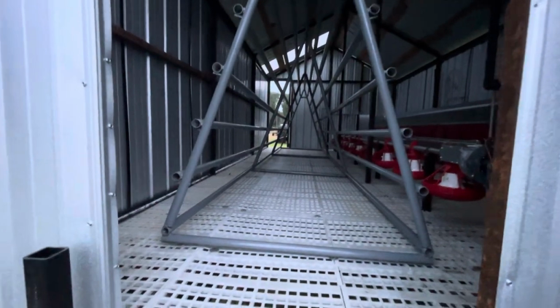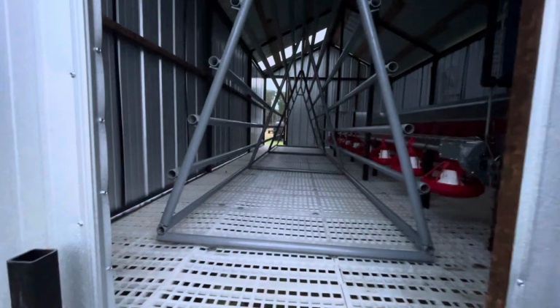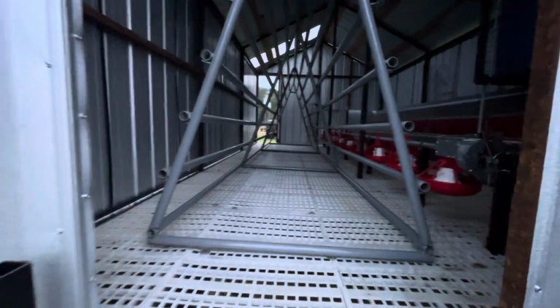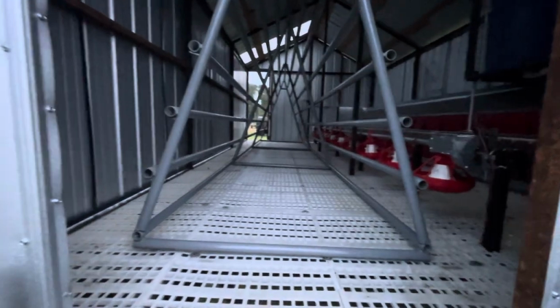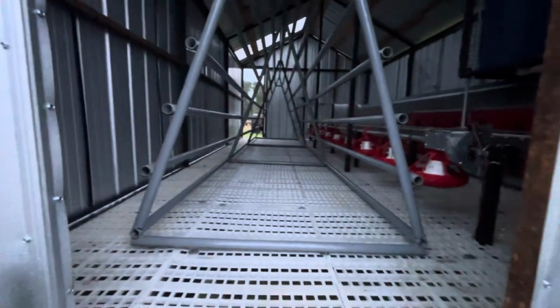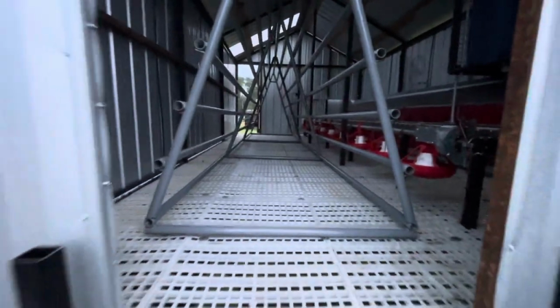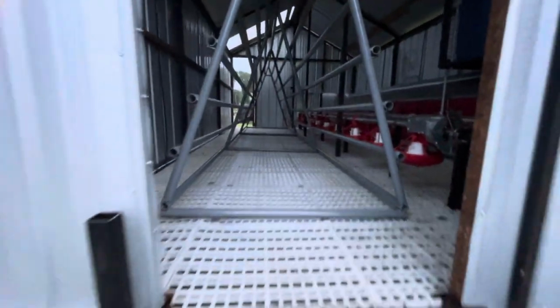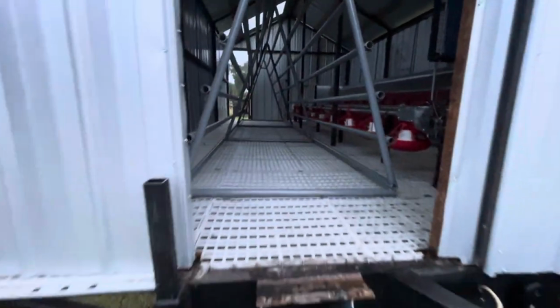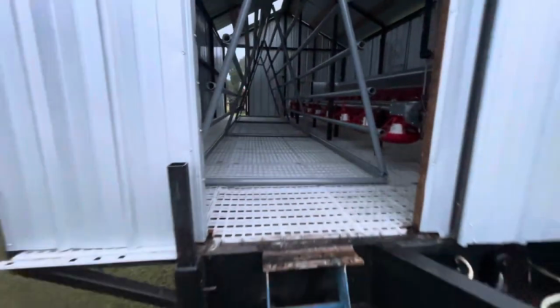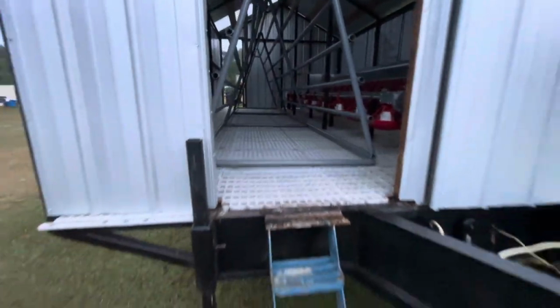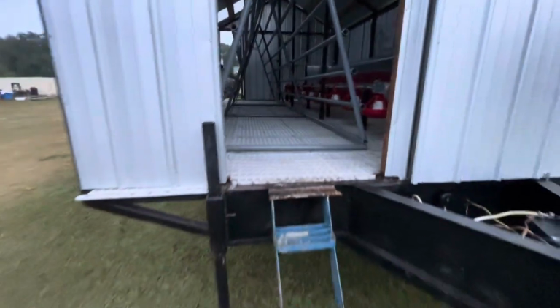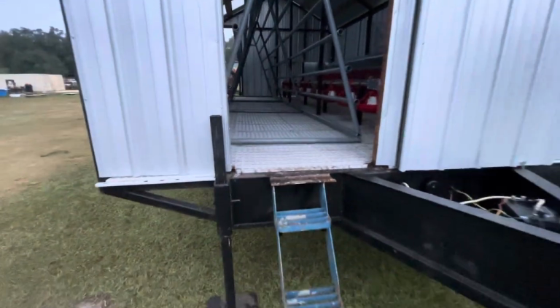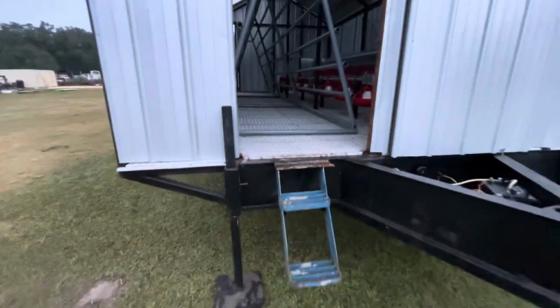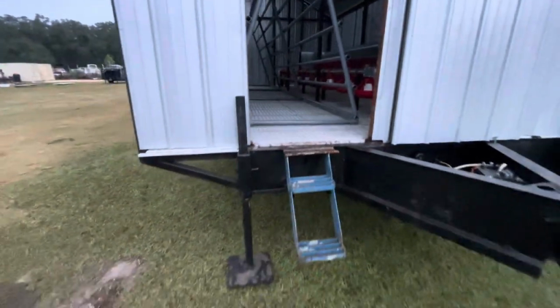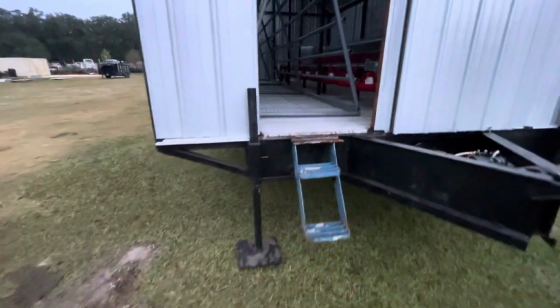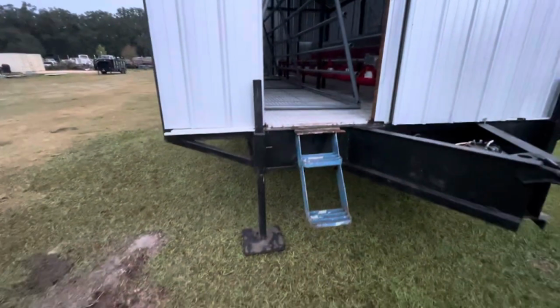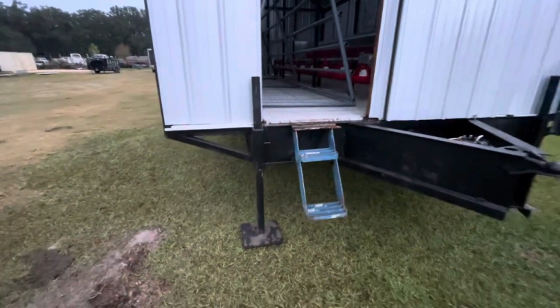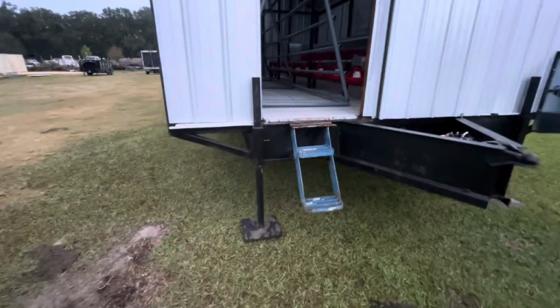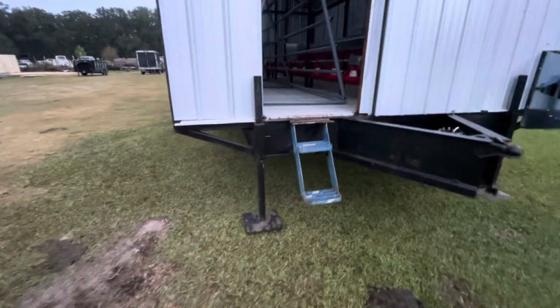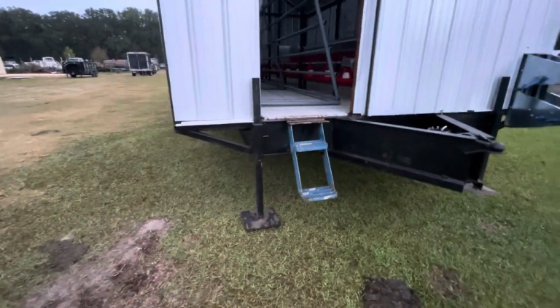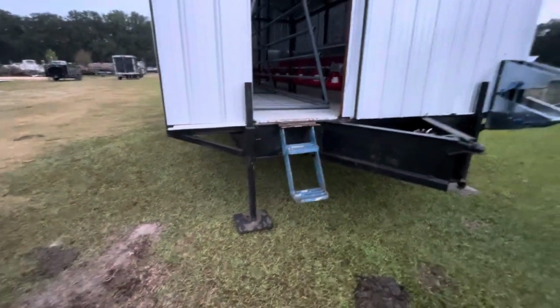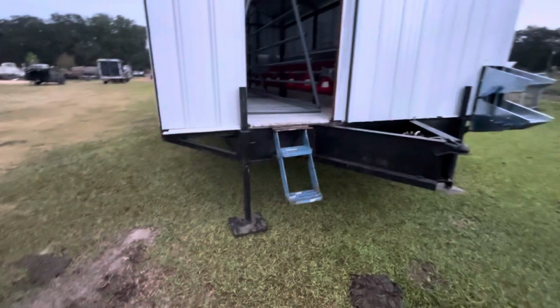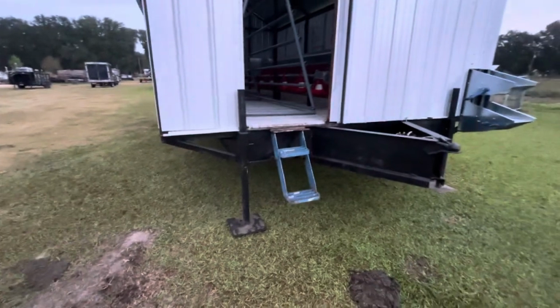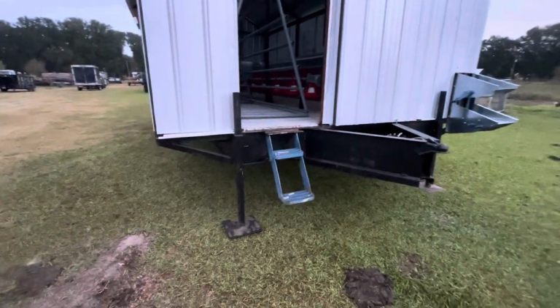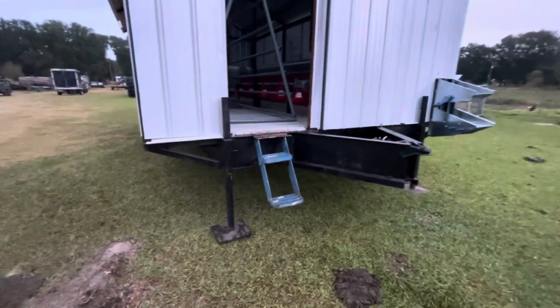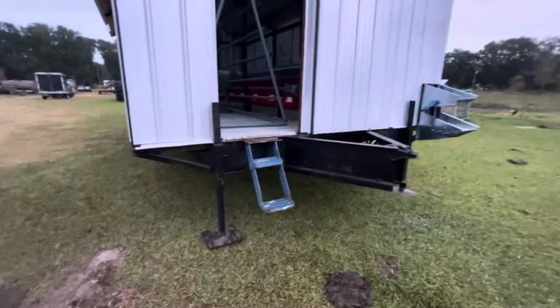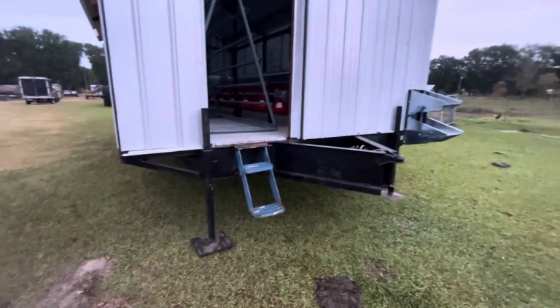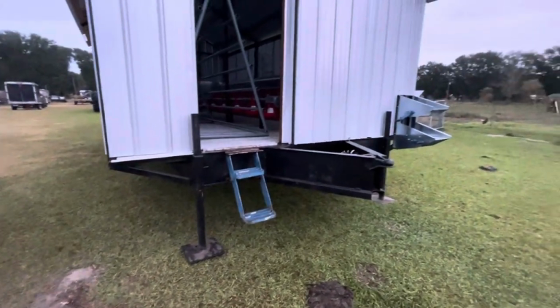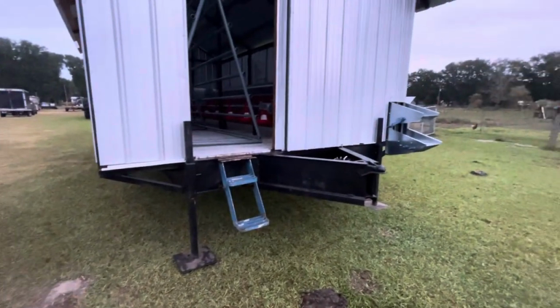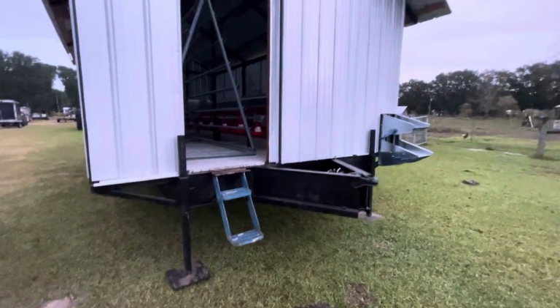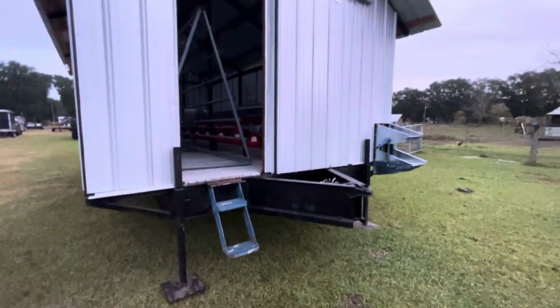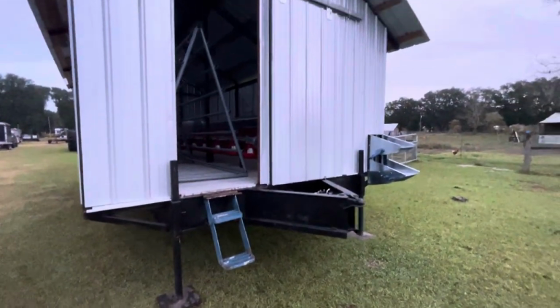The floor stands about three feet off the ground, with tons of ventilation underneath the house.